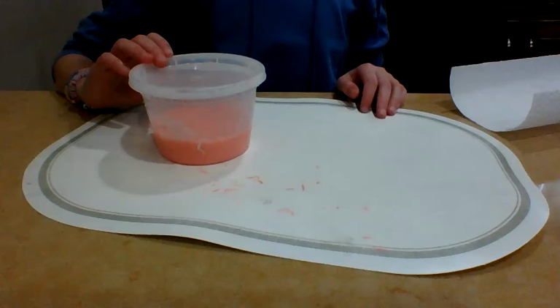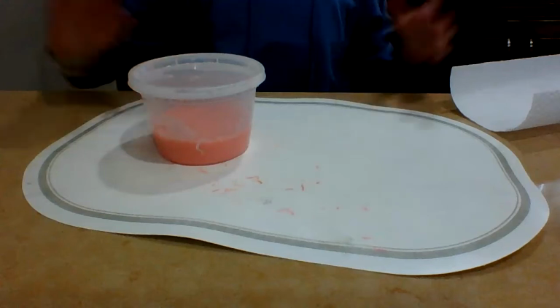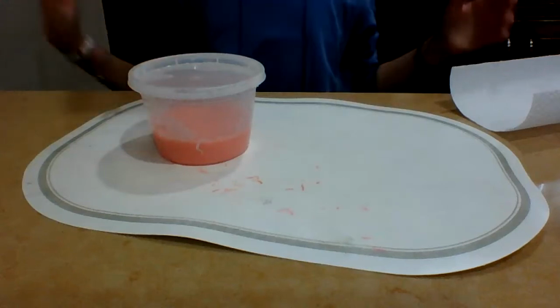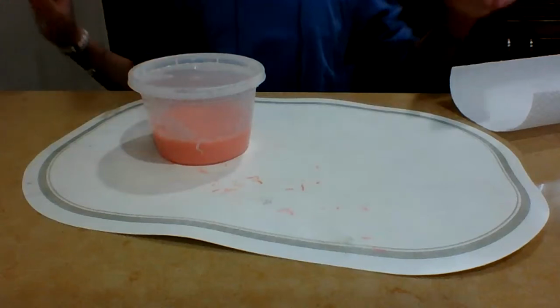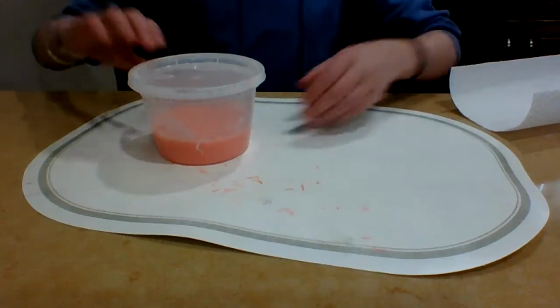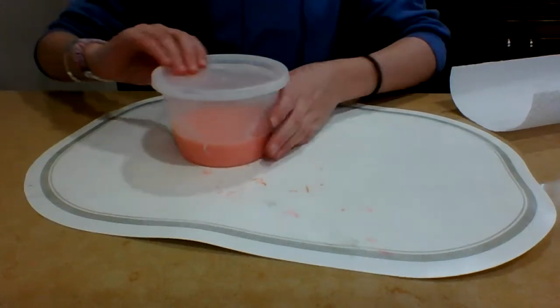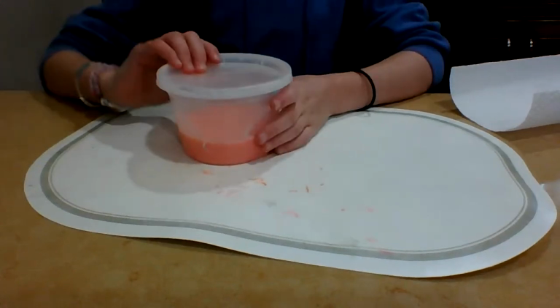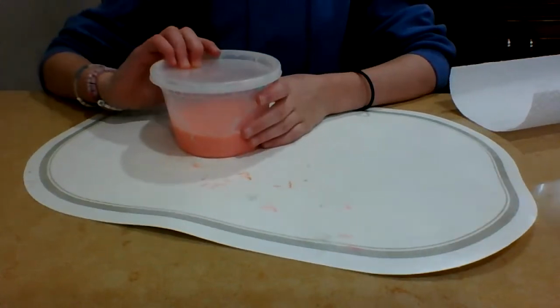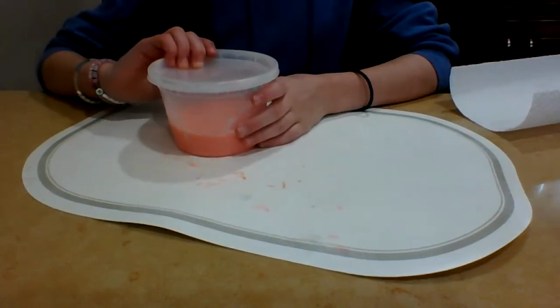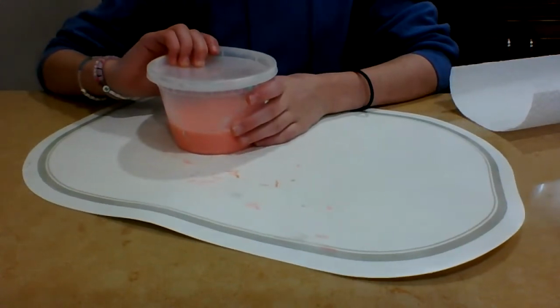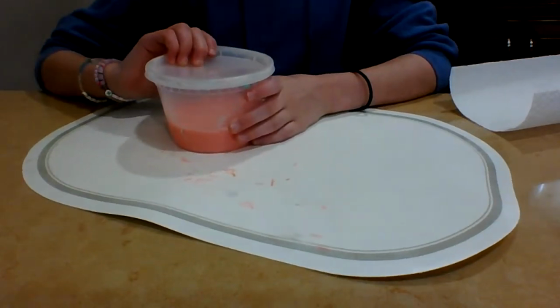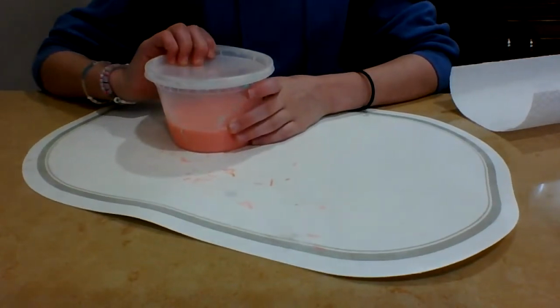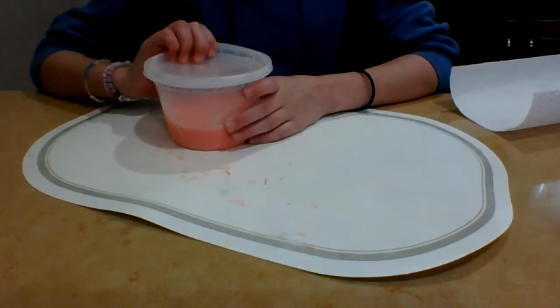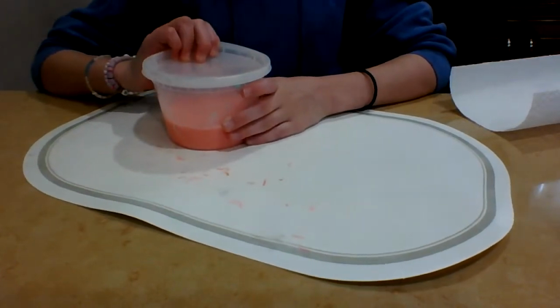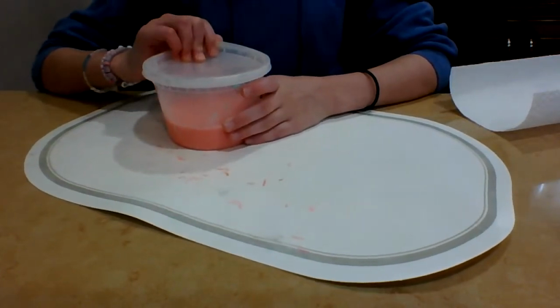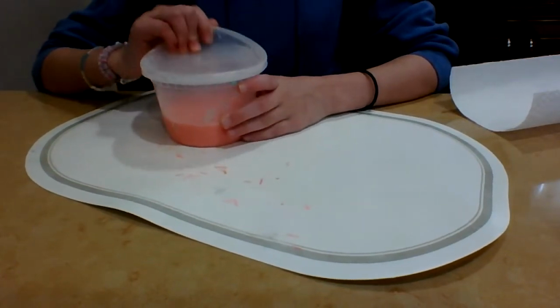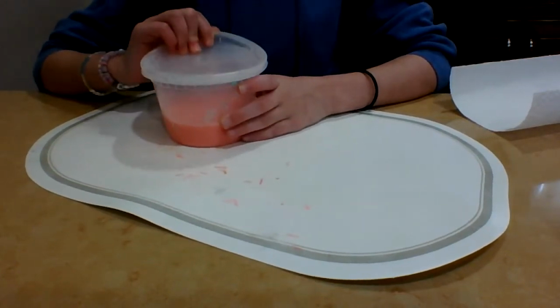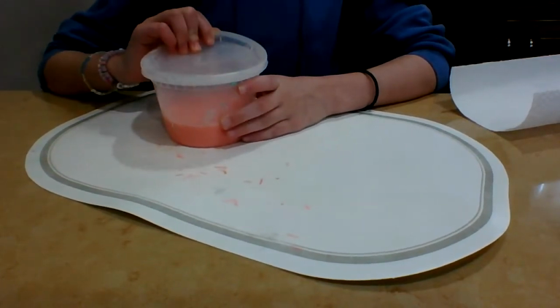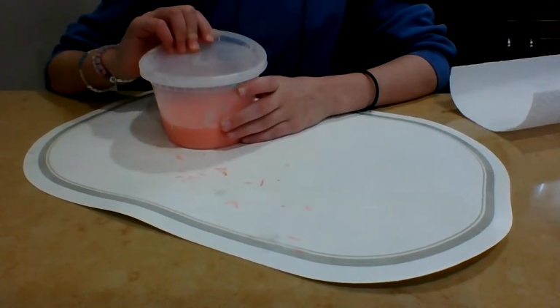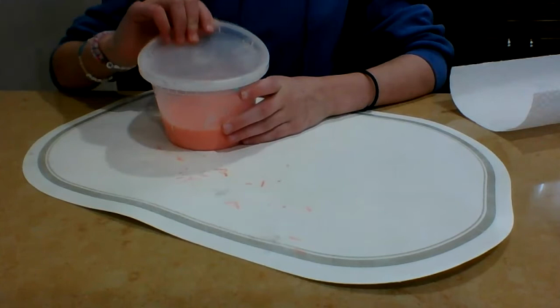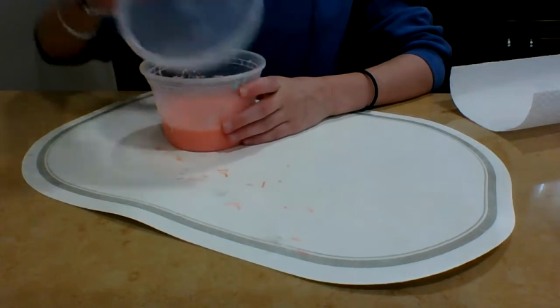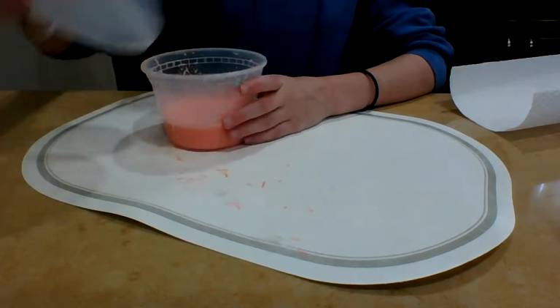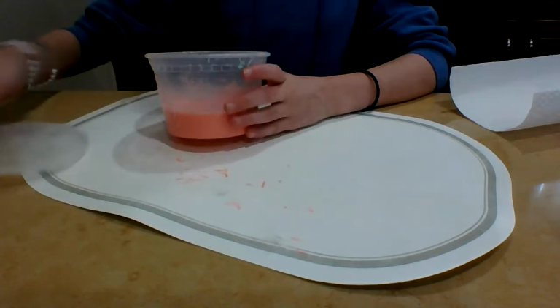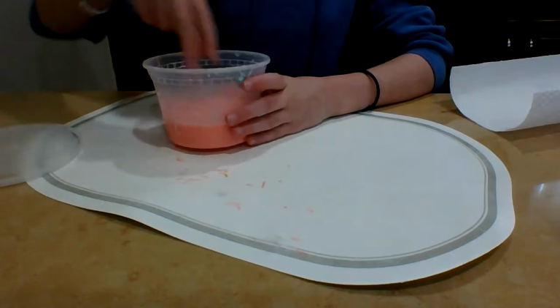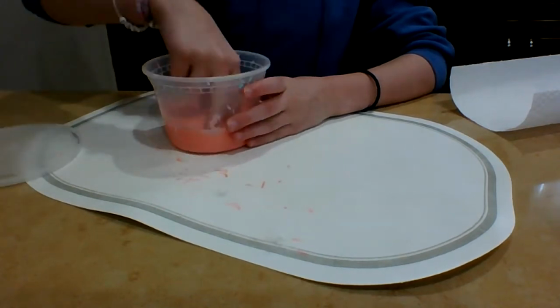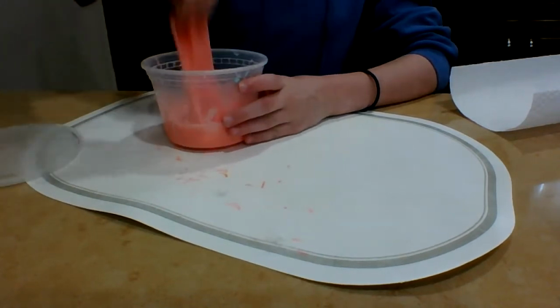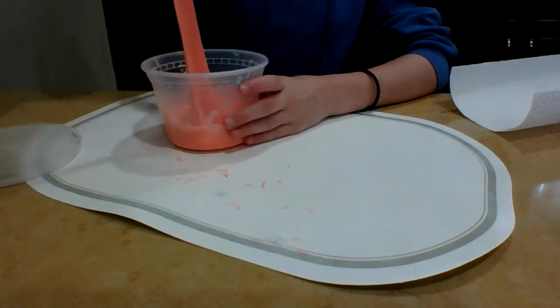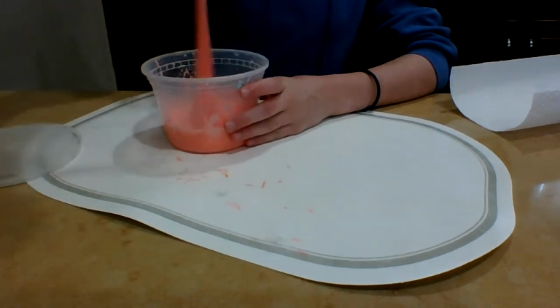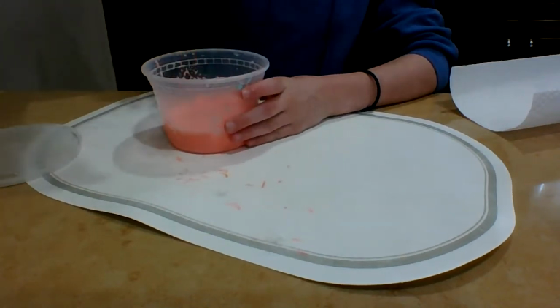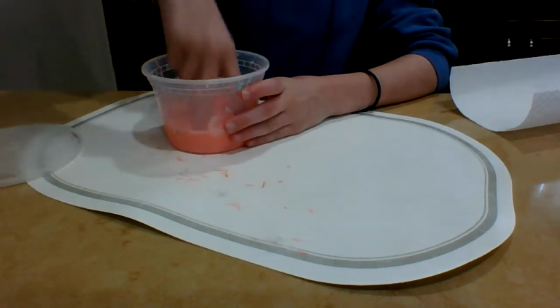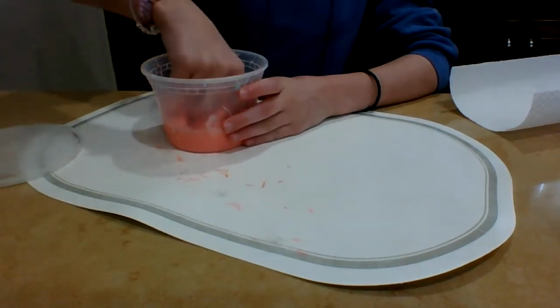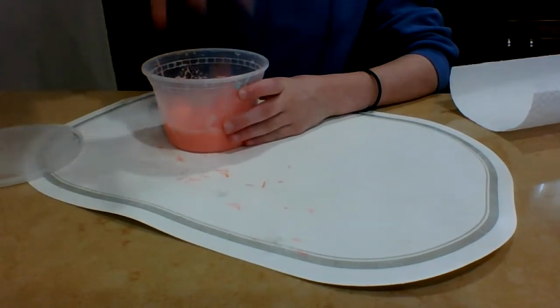Hey guys, welcome back to Slime Queen. Today we're going to be doing an experiment: can I mix kinetic sand into my slime?